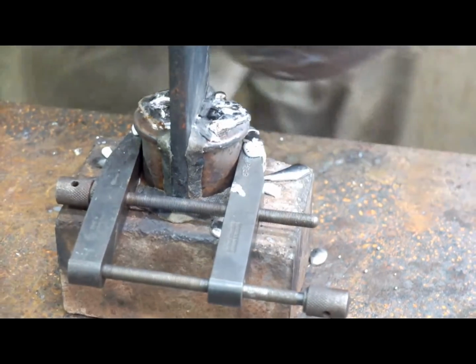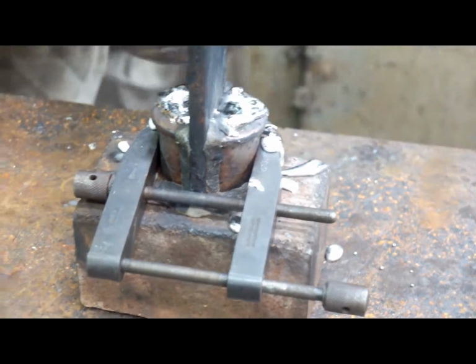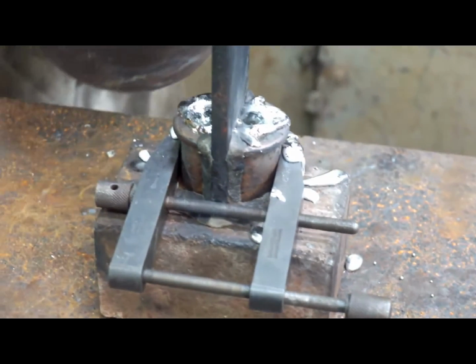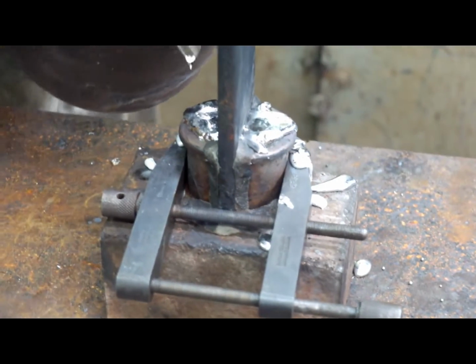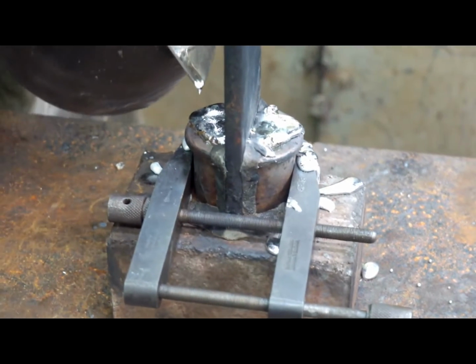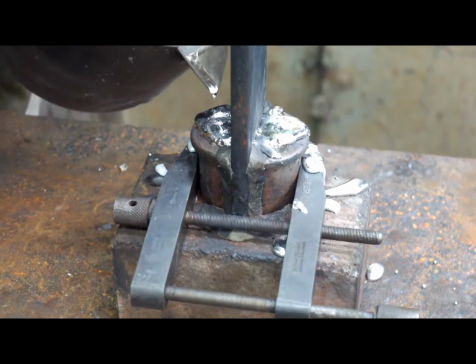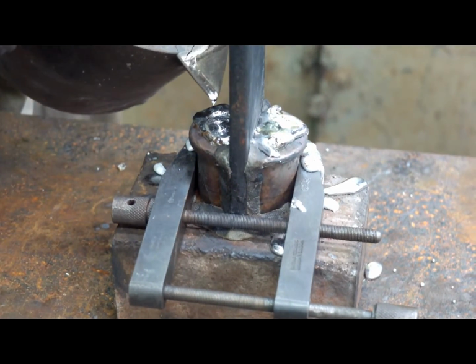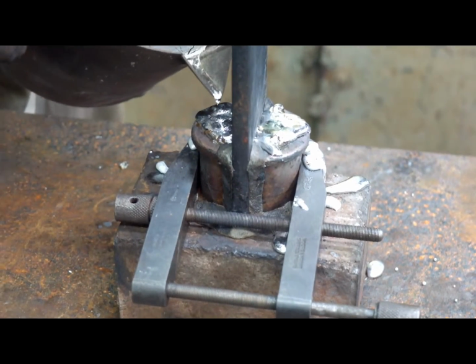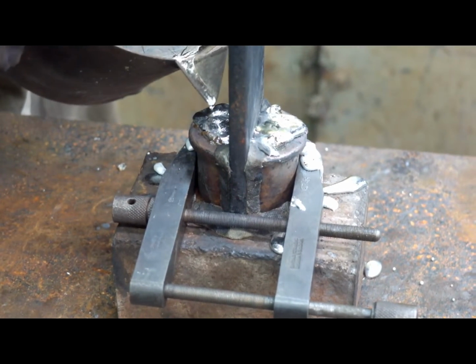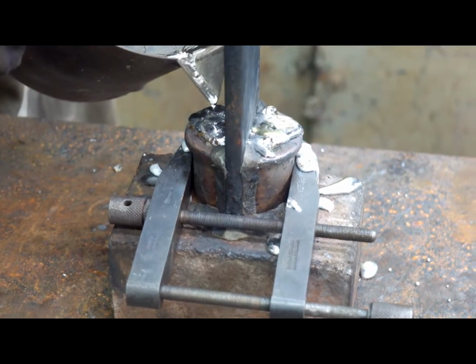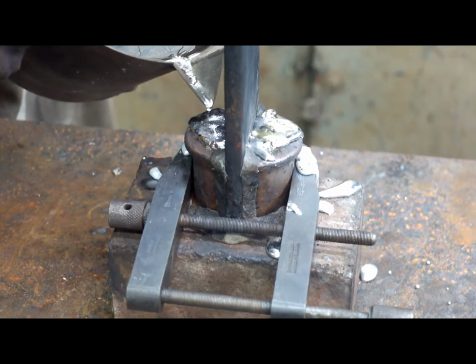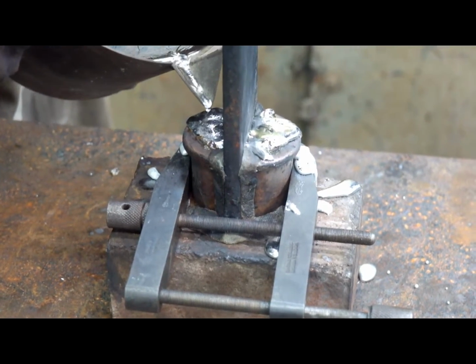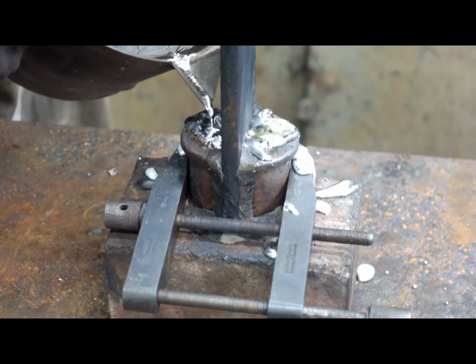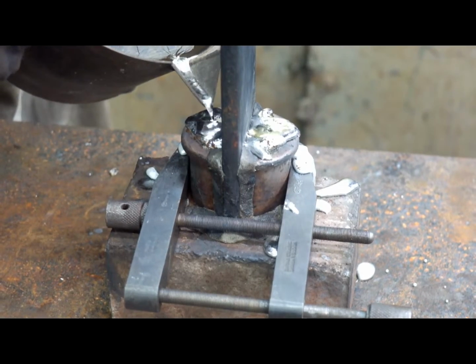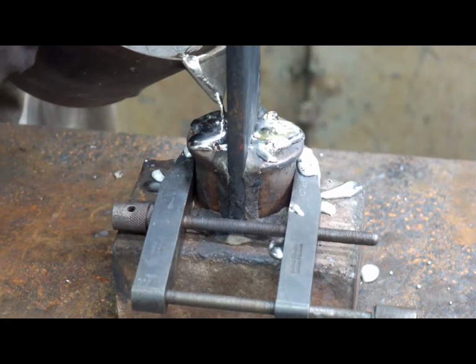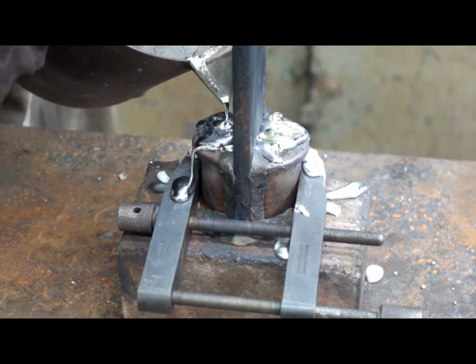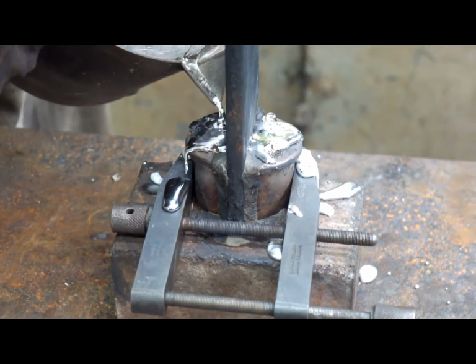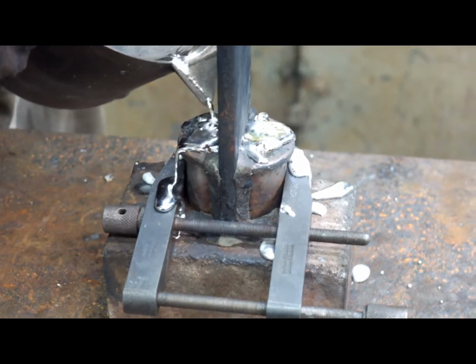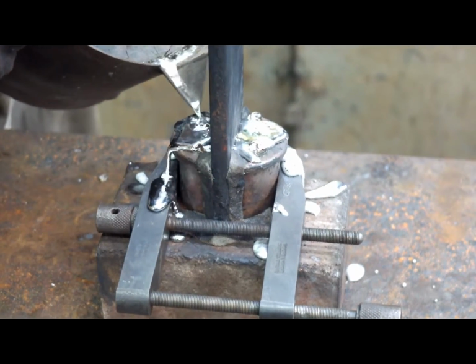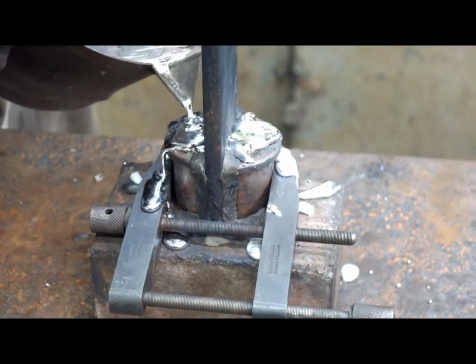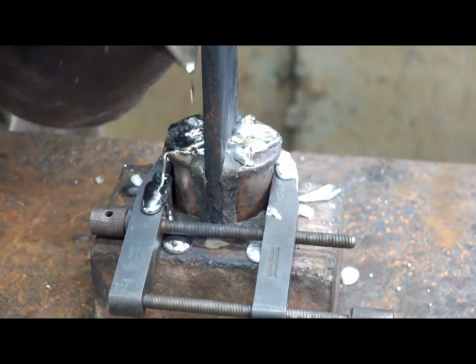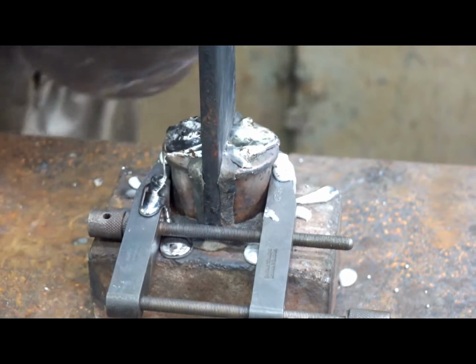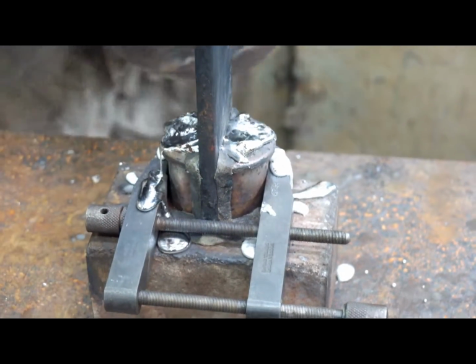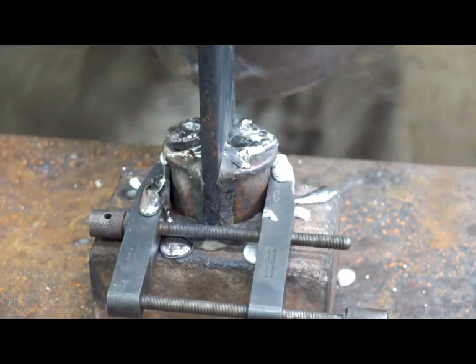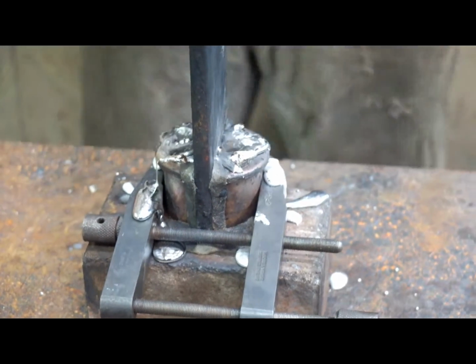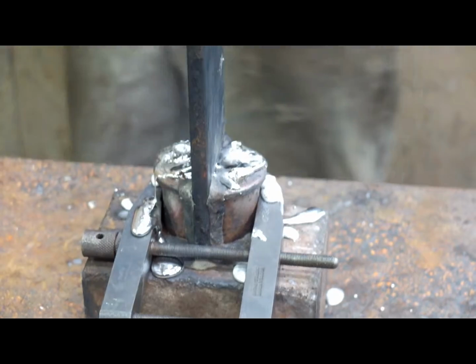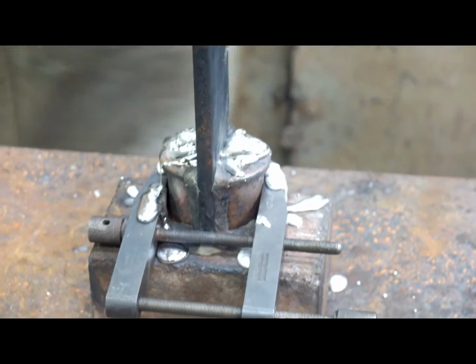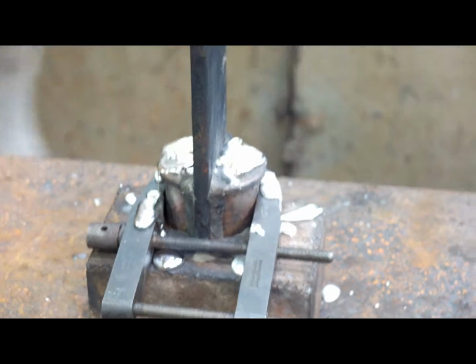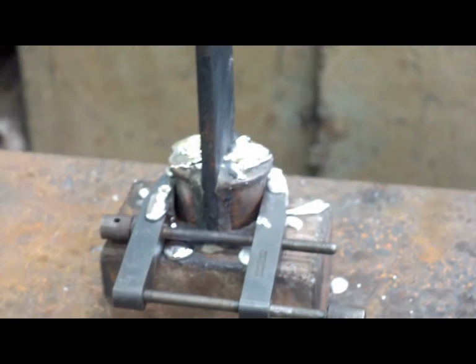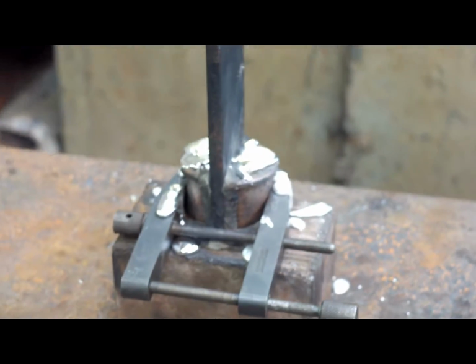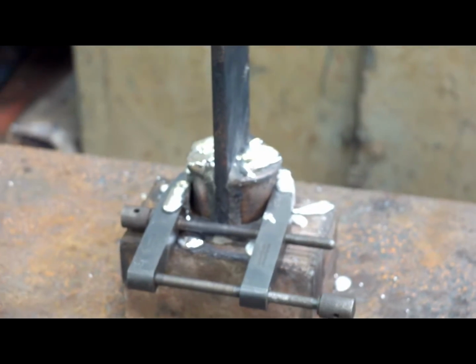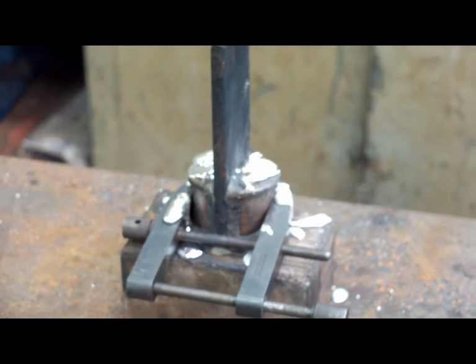It's more or less there now. Sometimes as it solidifies it shrinks a little bit, so I'll stick a bit more on the top just to fill it. What are these bearings for? They're for the steam reverser.